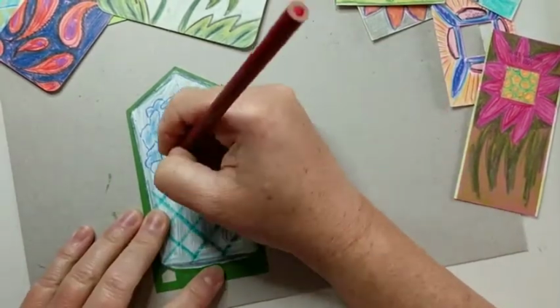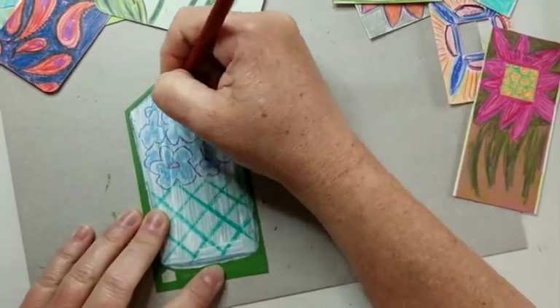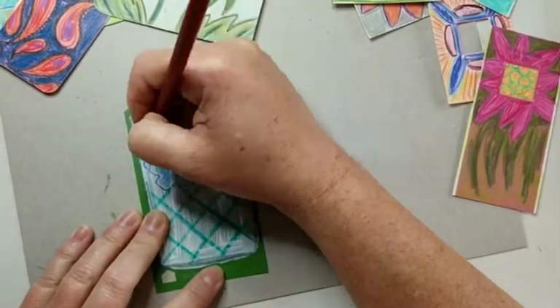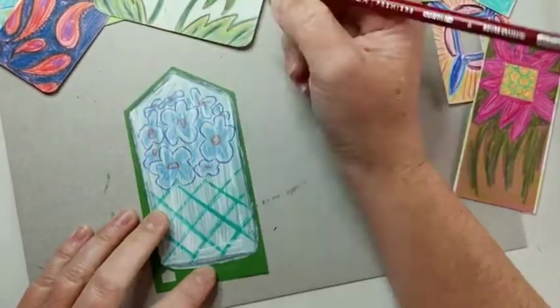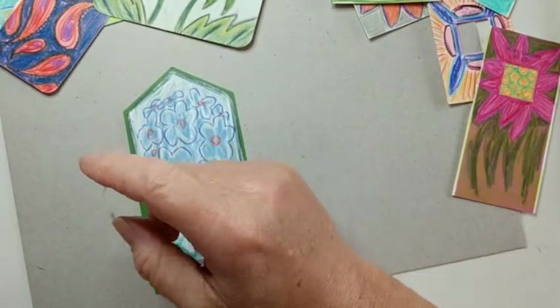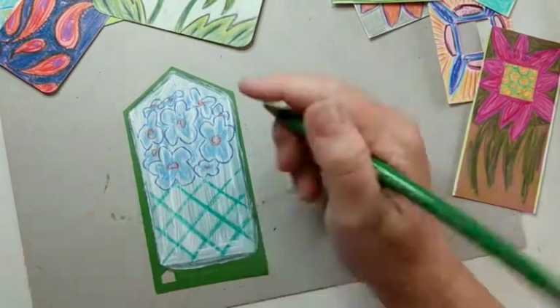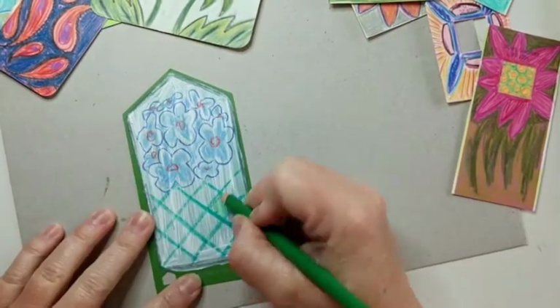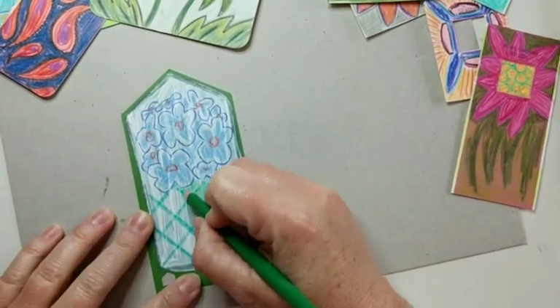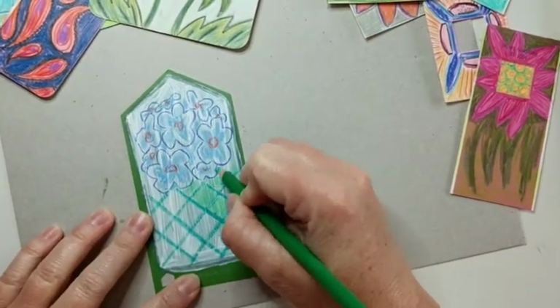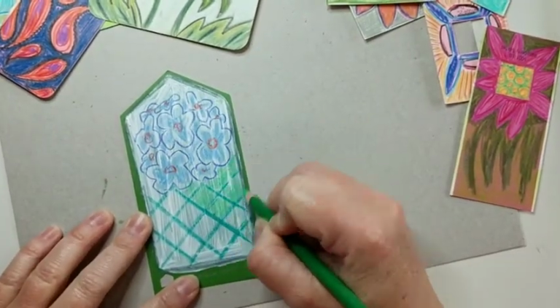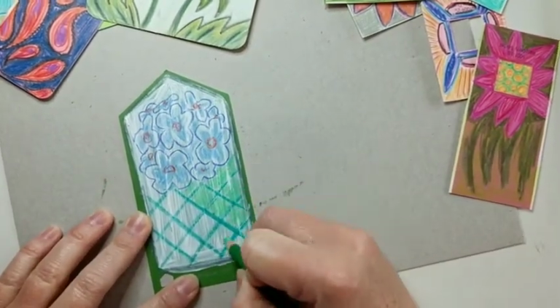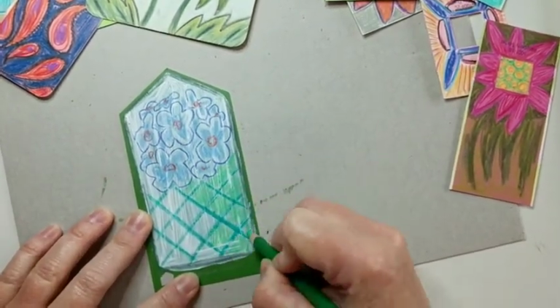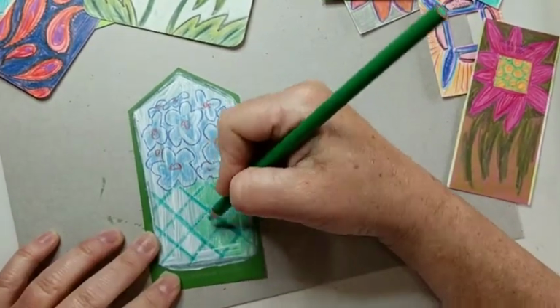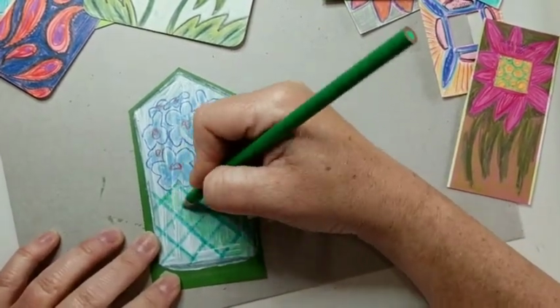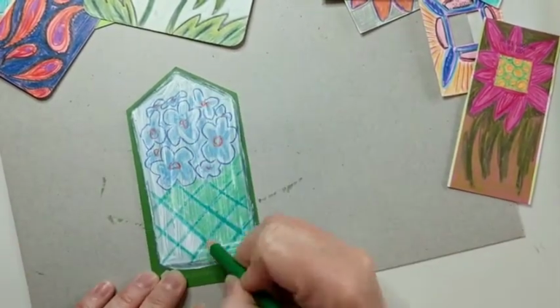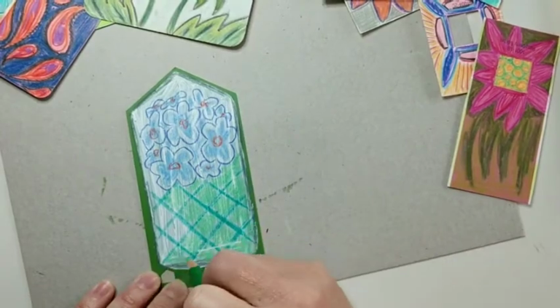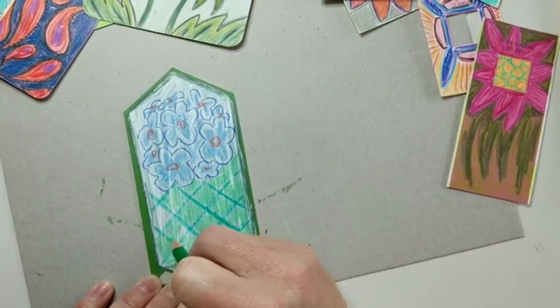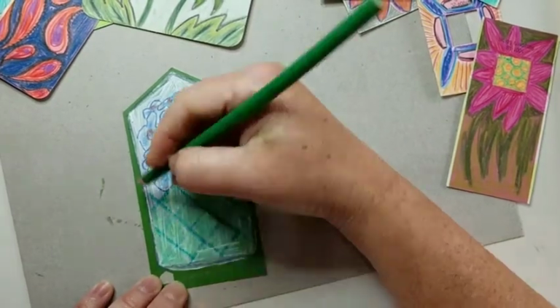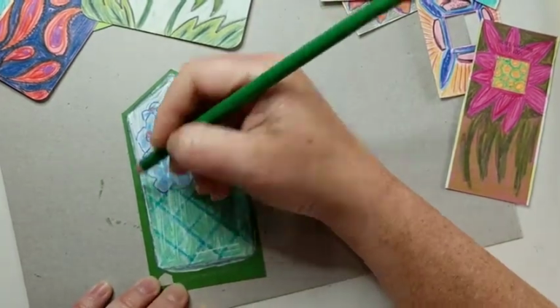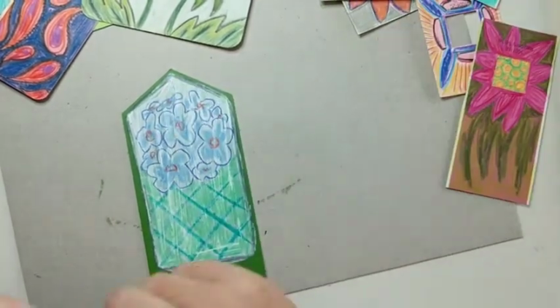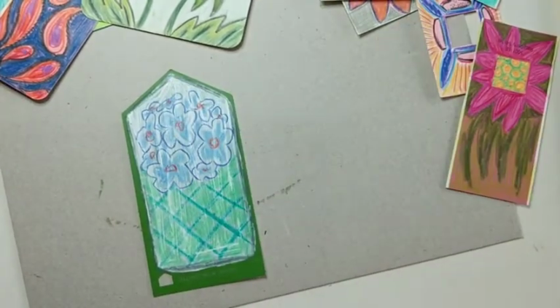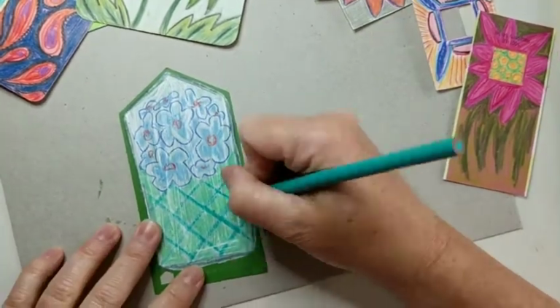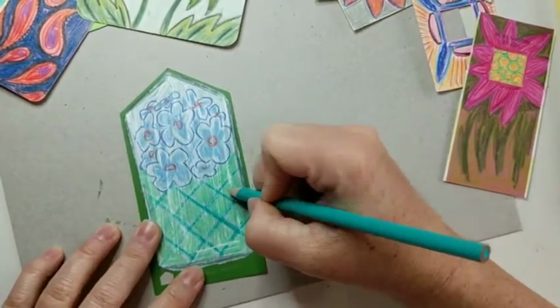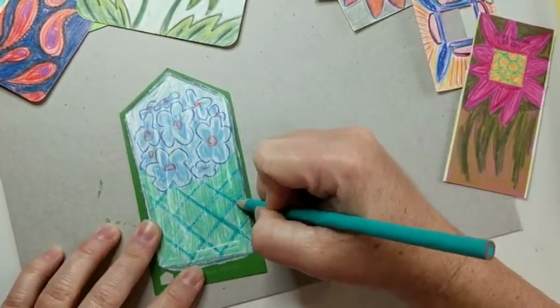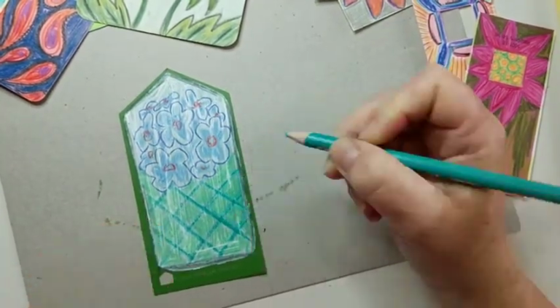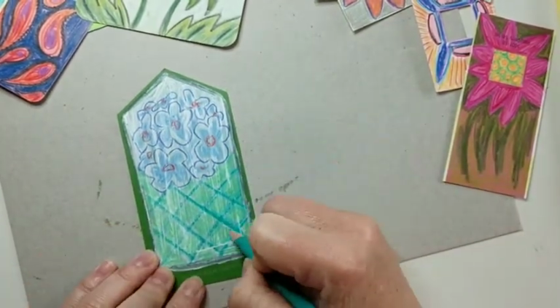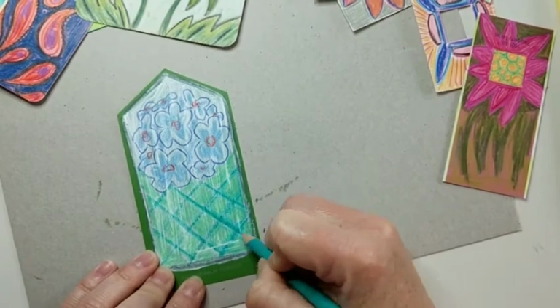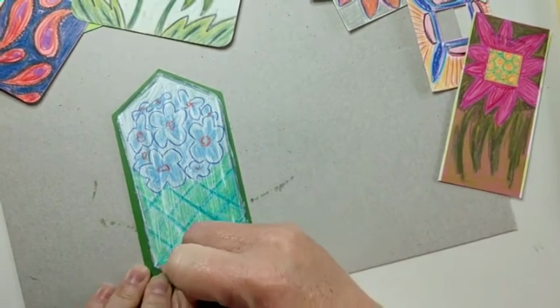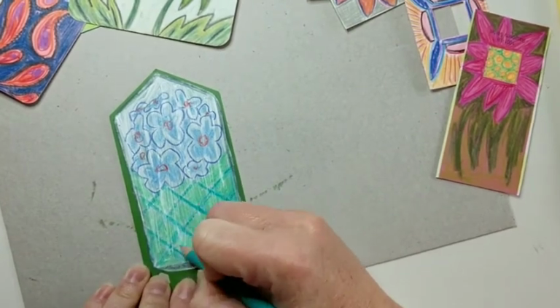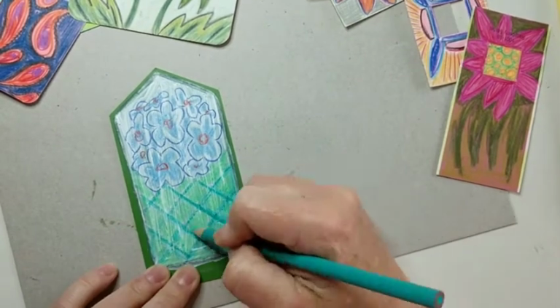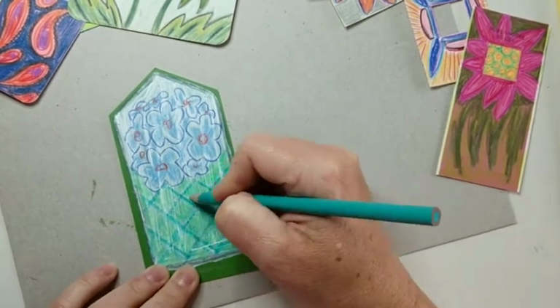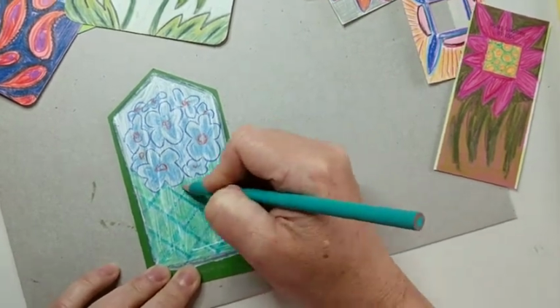Once these are created, I will glue them into a sketchbook and continue on my path, knowing I celebrated and still cherish the color. But even more than that, I used it, and I became intertwined with the color itself.